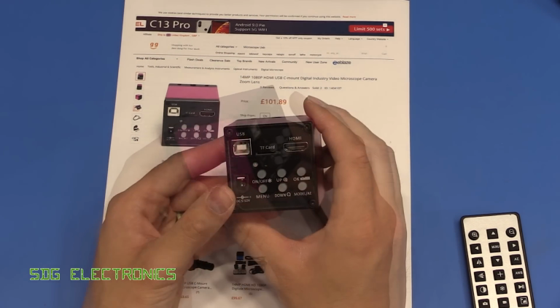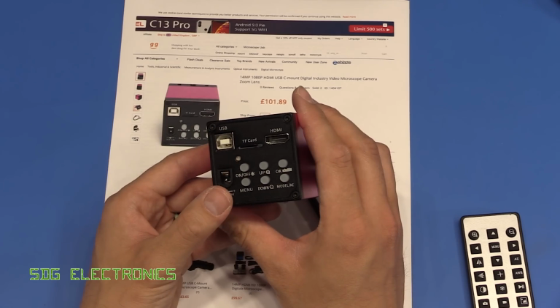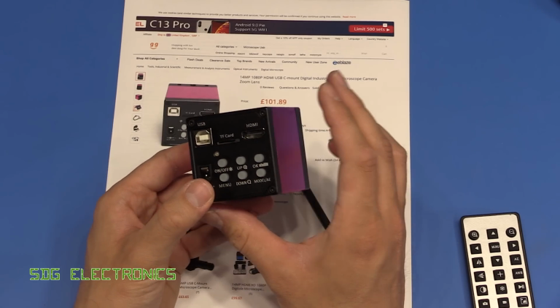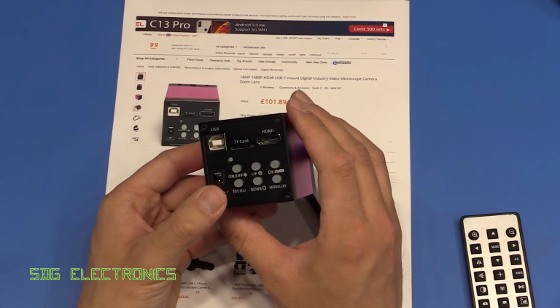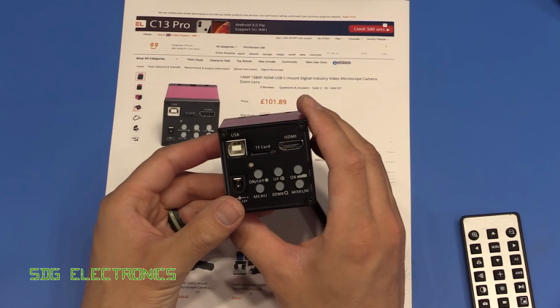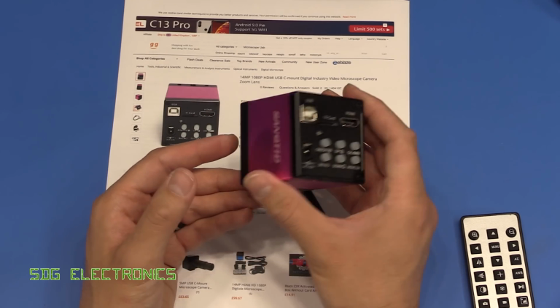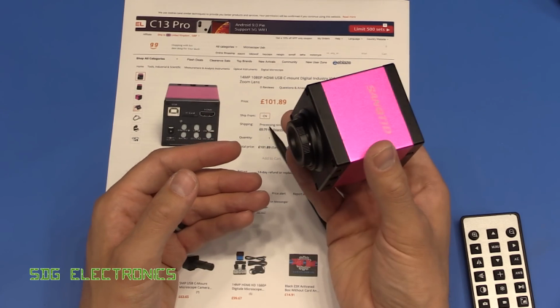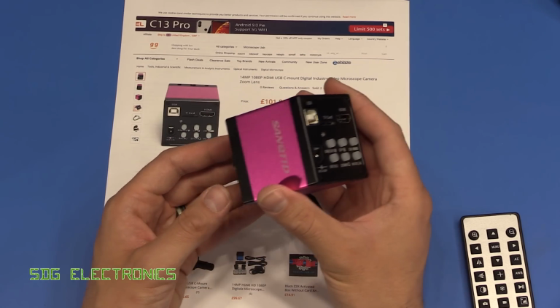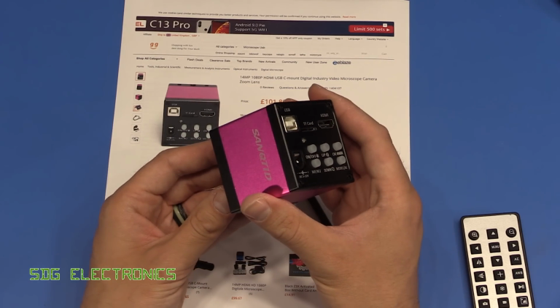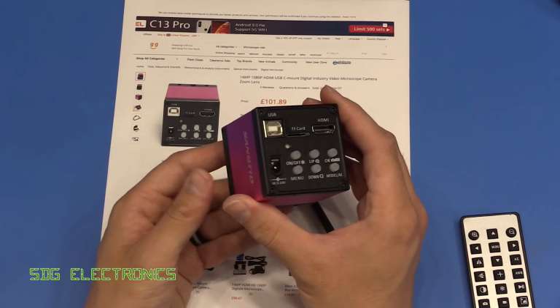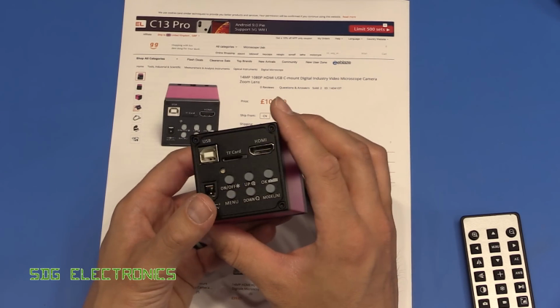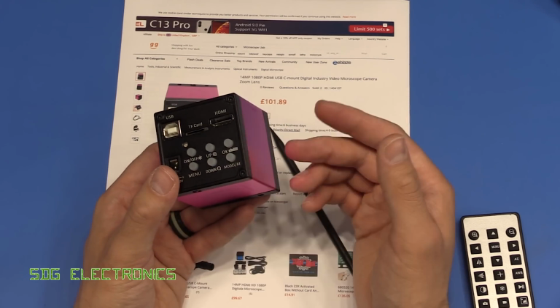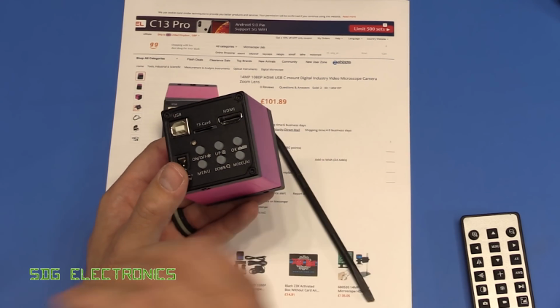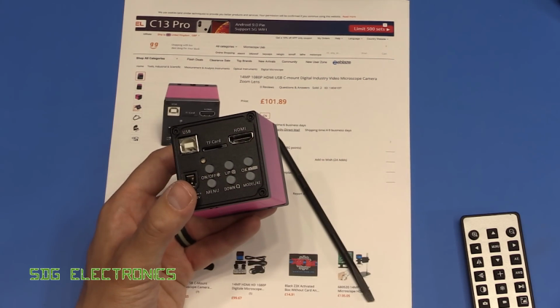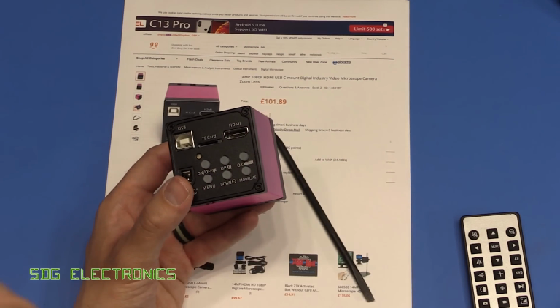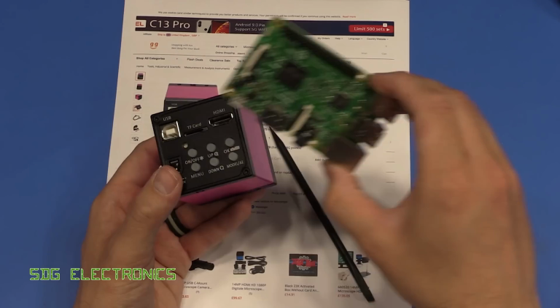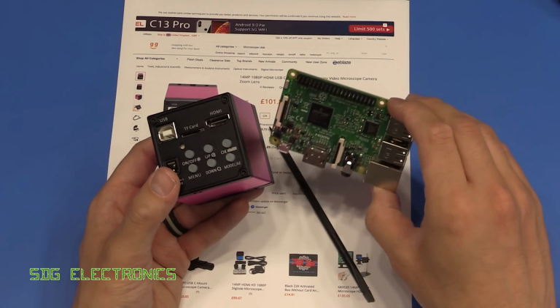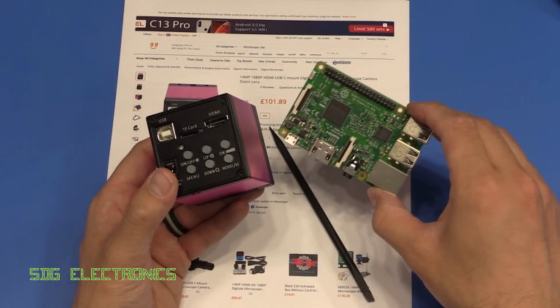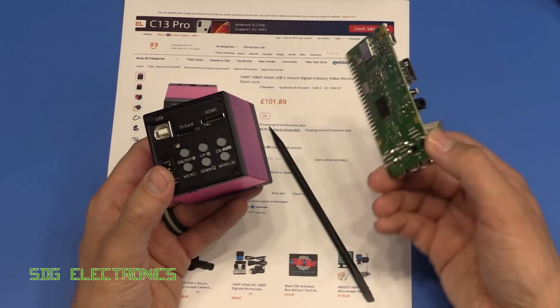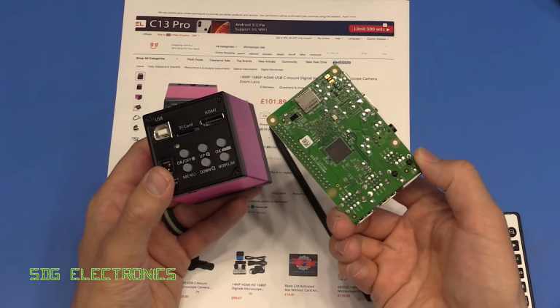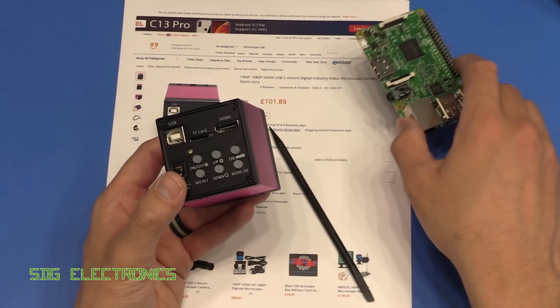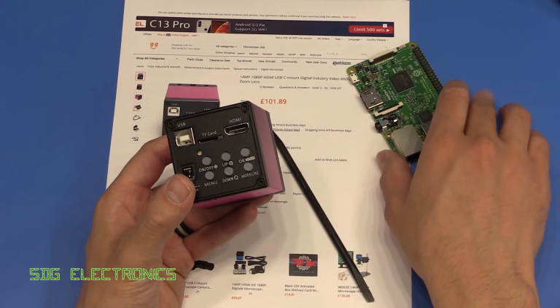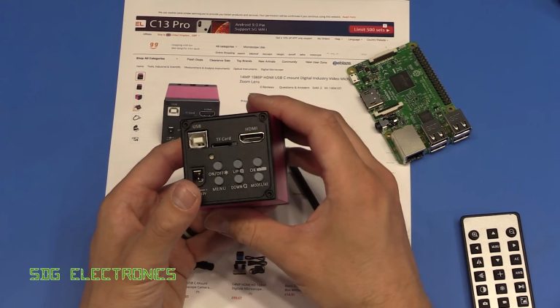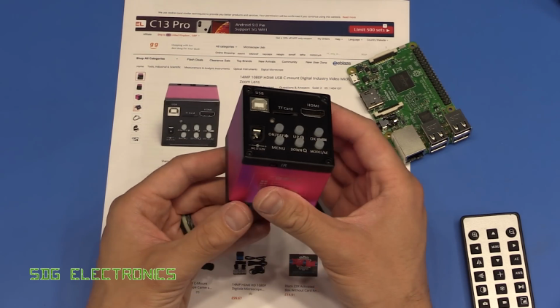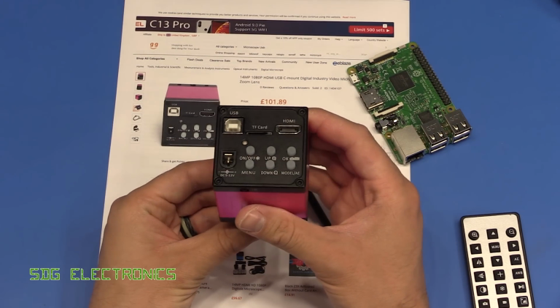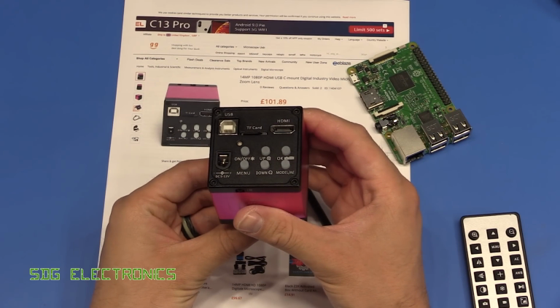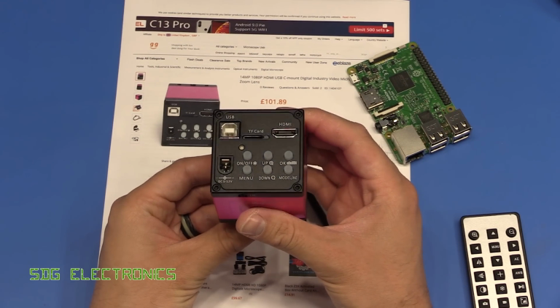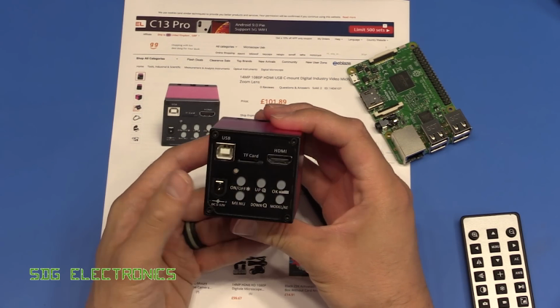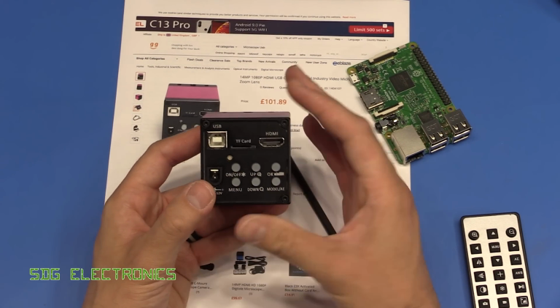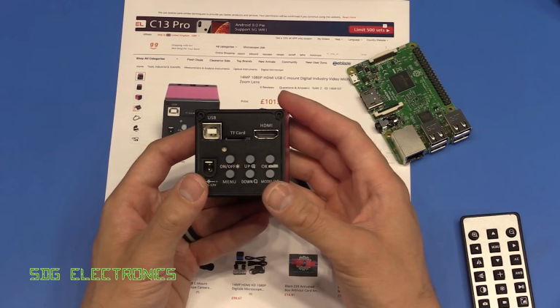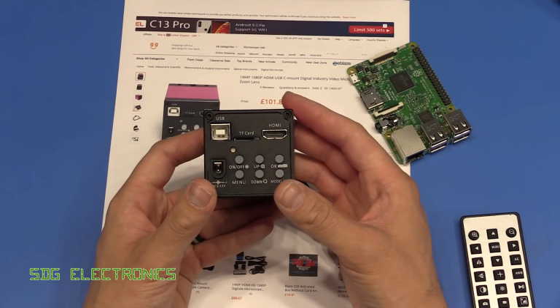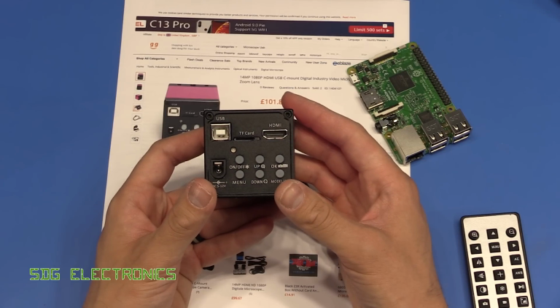I thought what we'd do, very similar to last time, is just put this on the microscope stand and have a look at a PCB. I've got a Raspberry Pi here — we'll have a look at this under the microscope and see what the image quality is like and what the features are like.